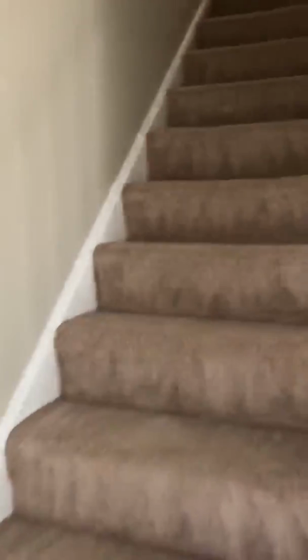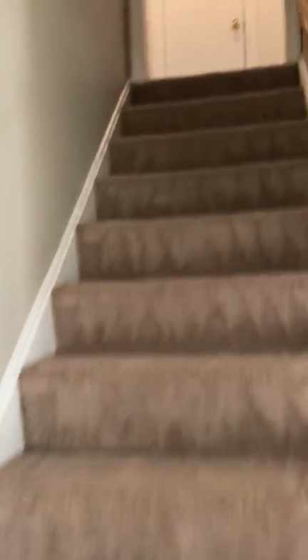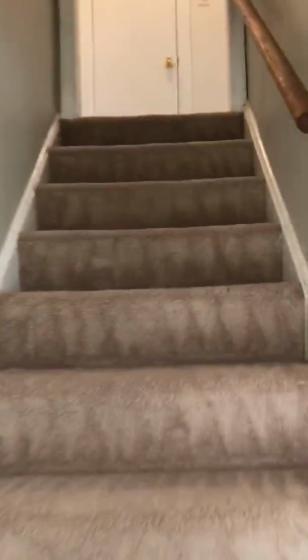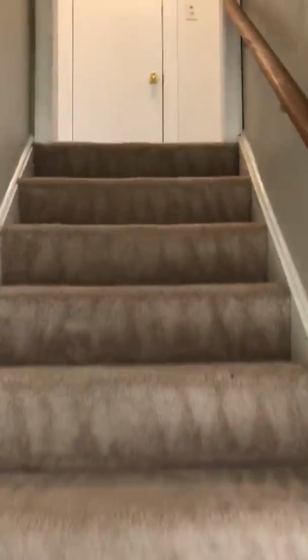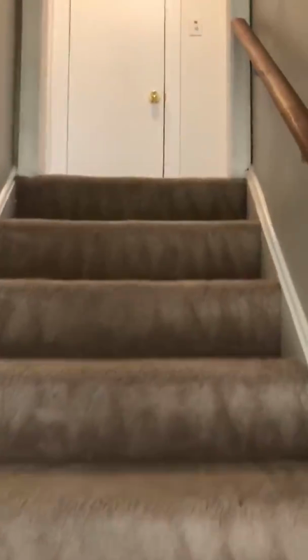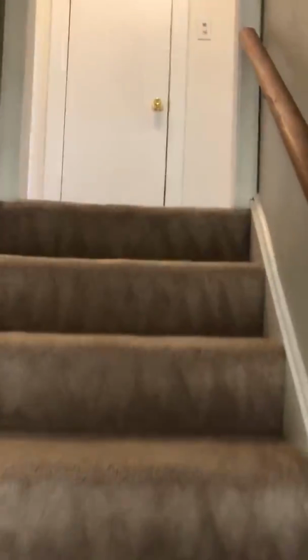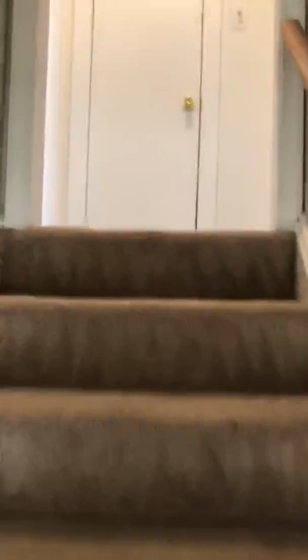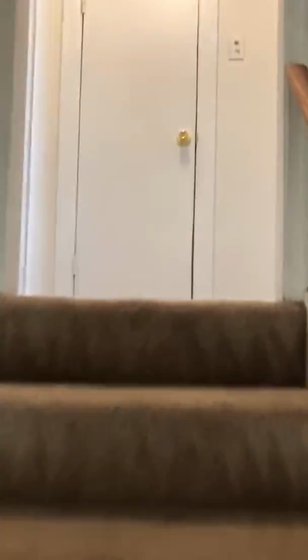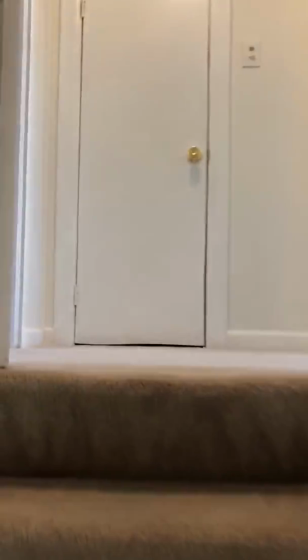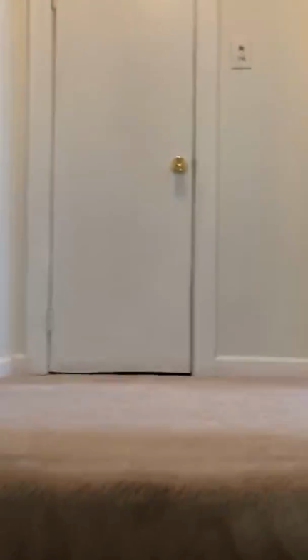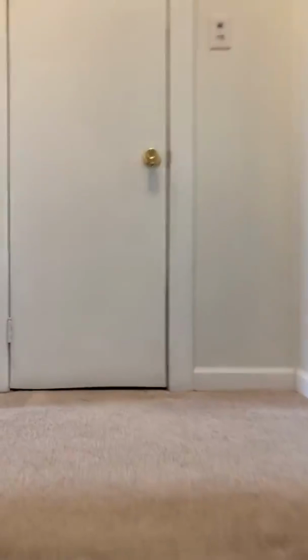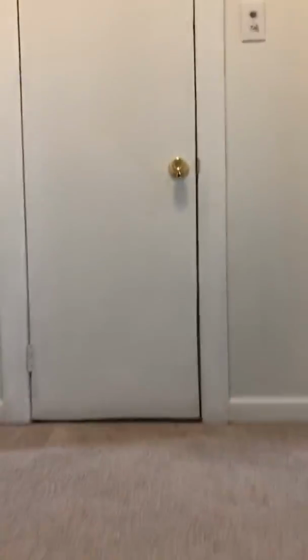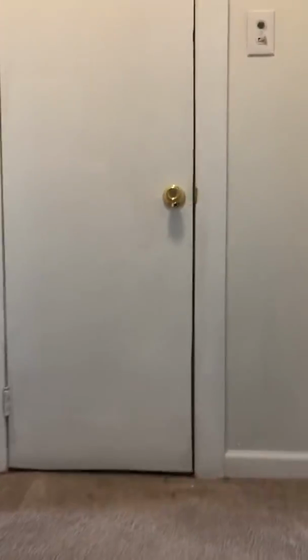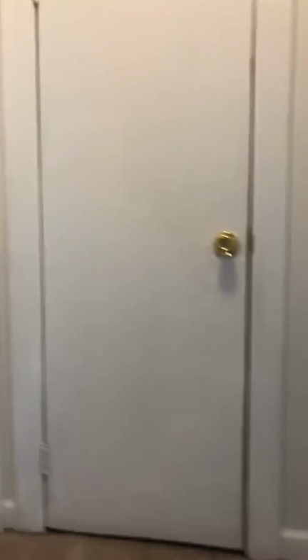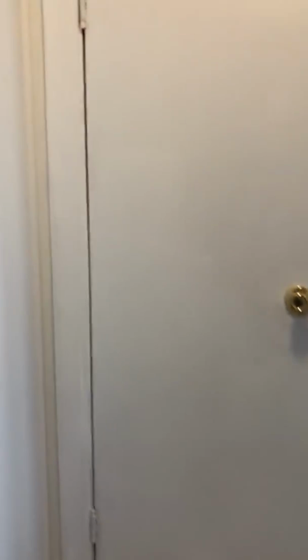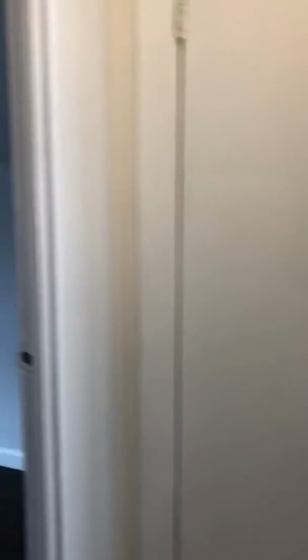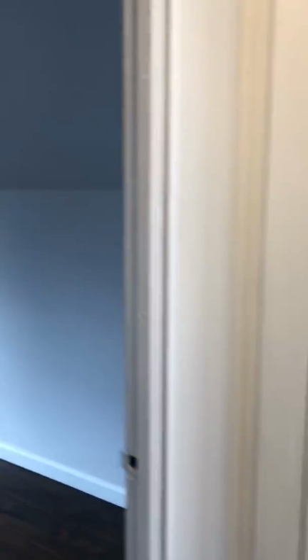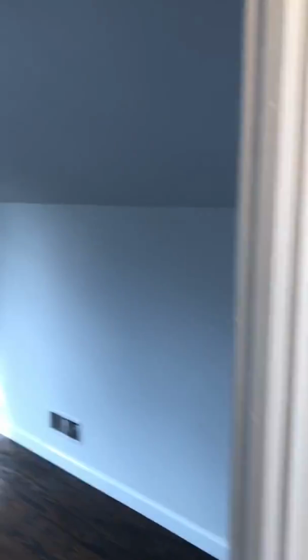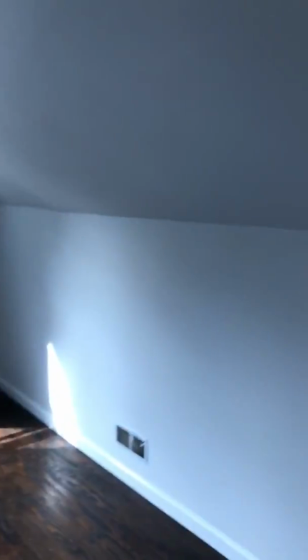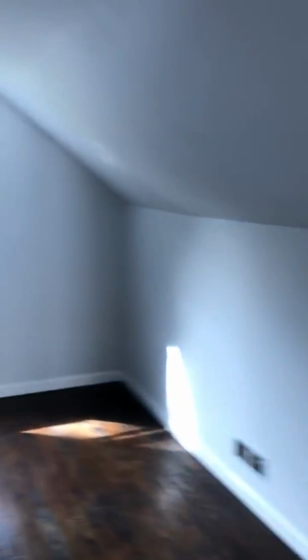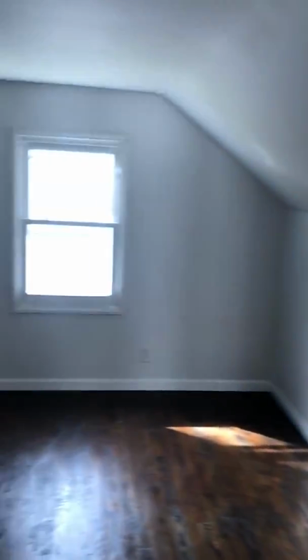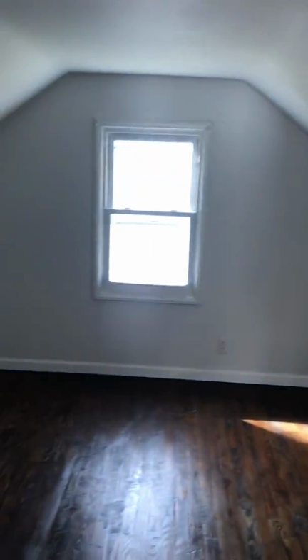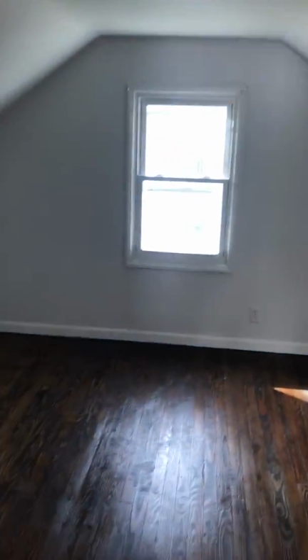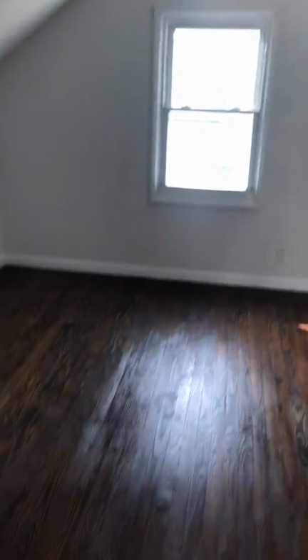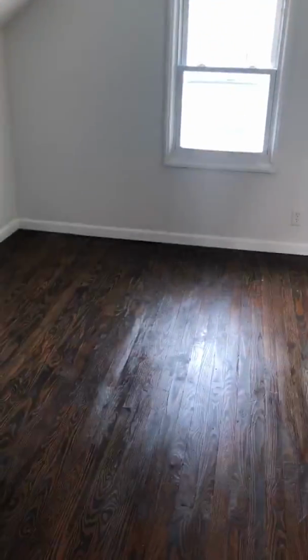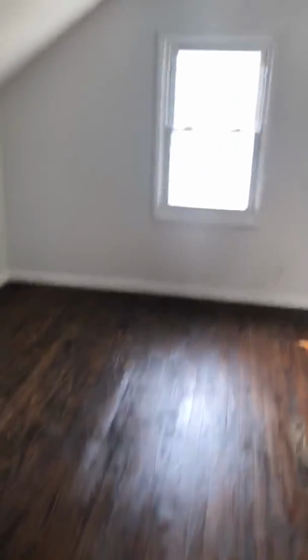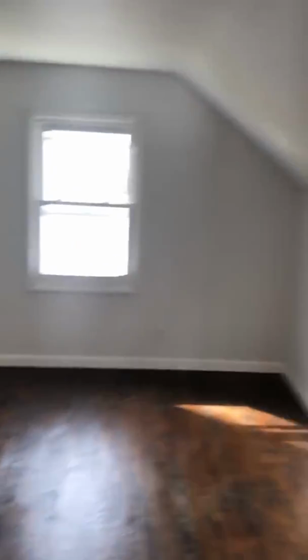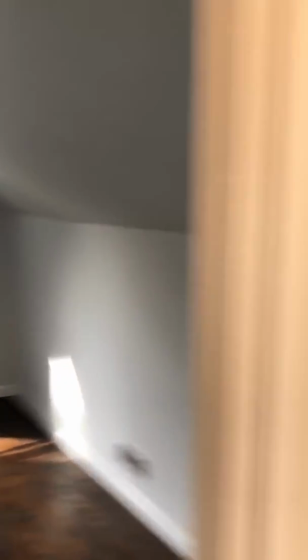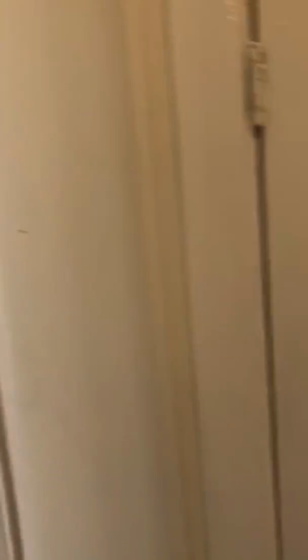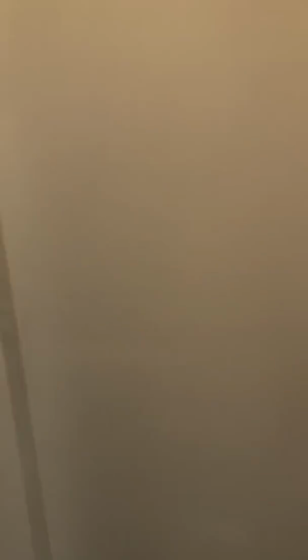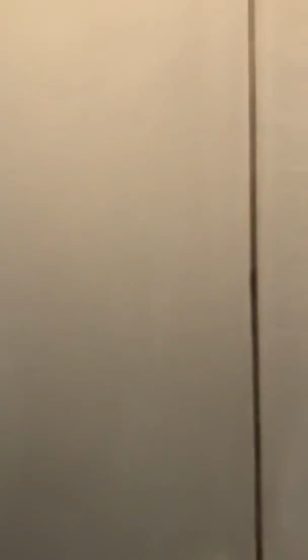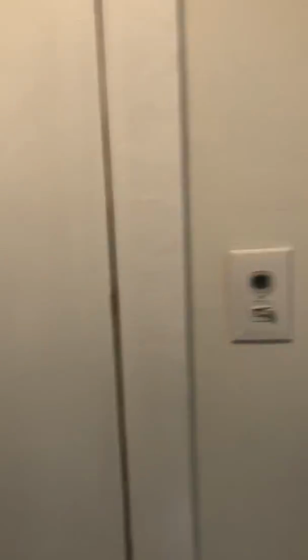Let's go up here first. There are two bedrooms on the second floor which are freshly painted and have wood flooring. There's a closet right here.